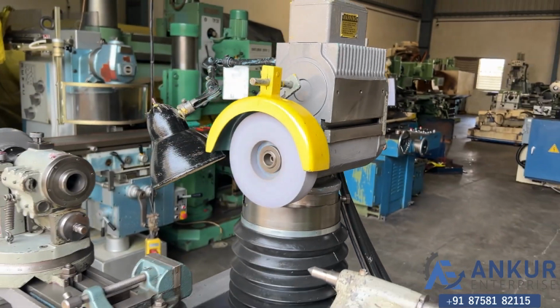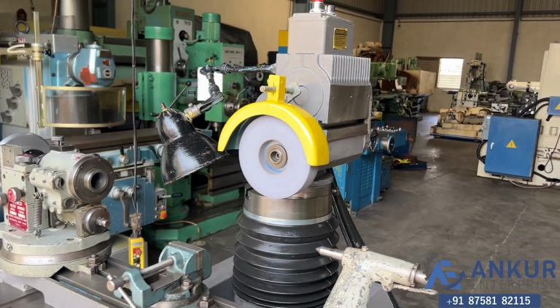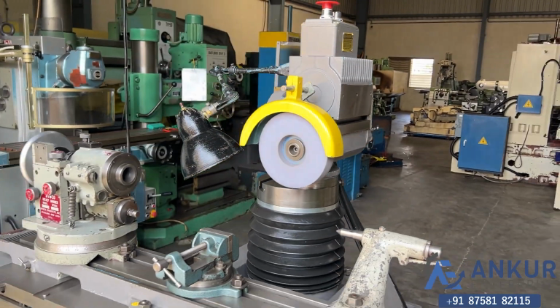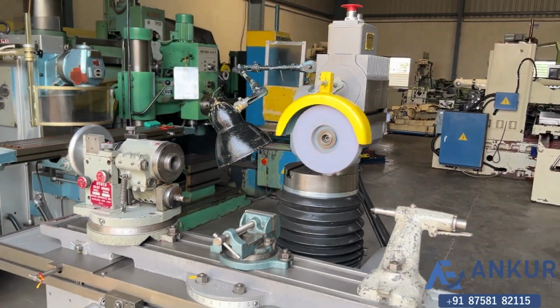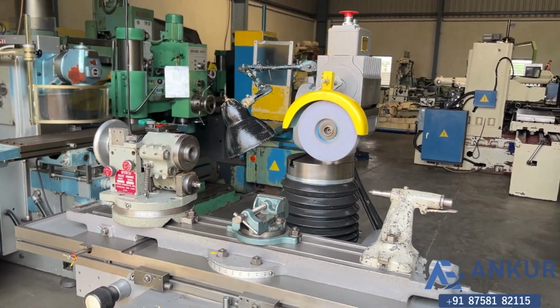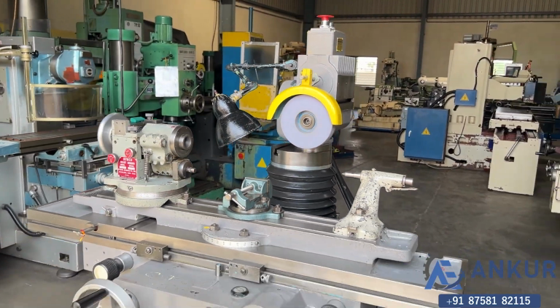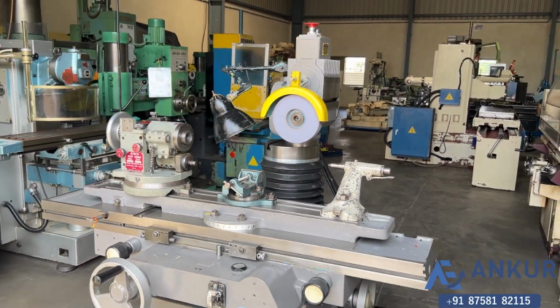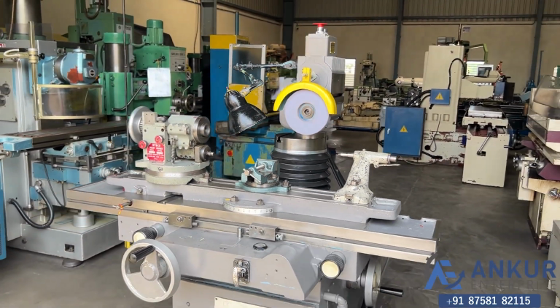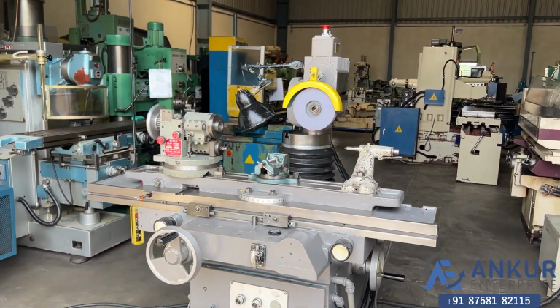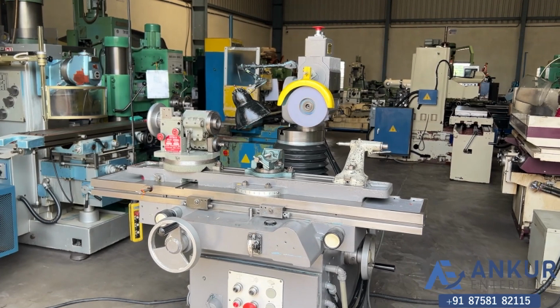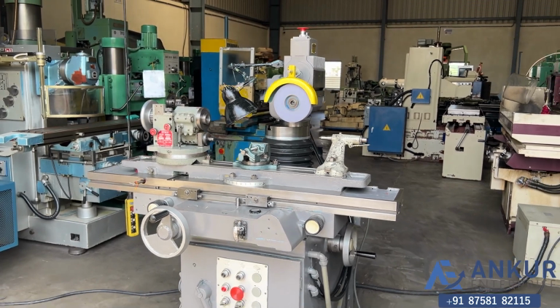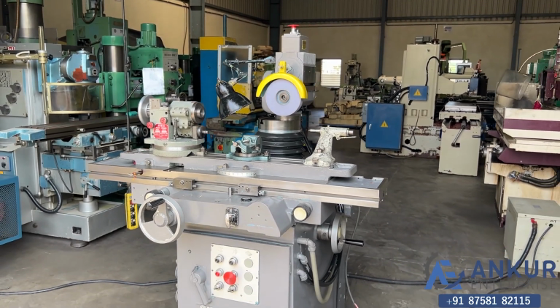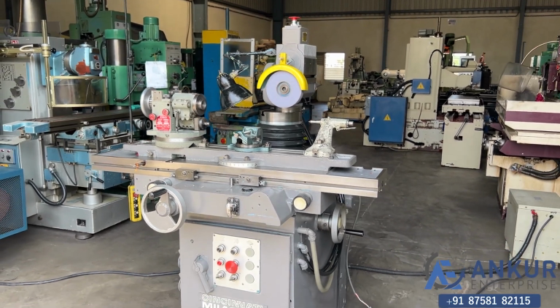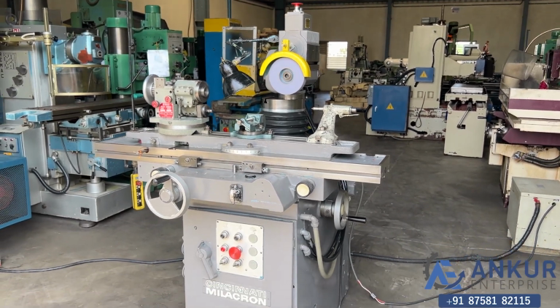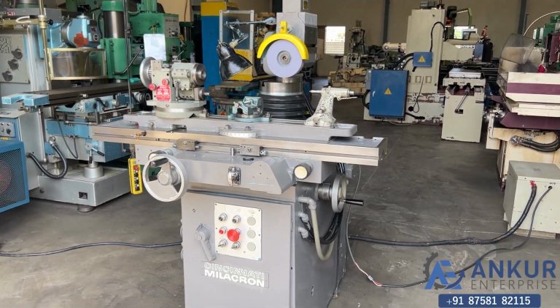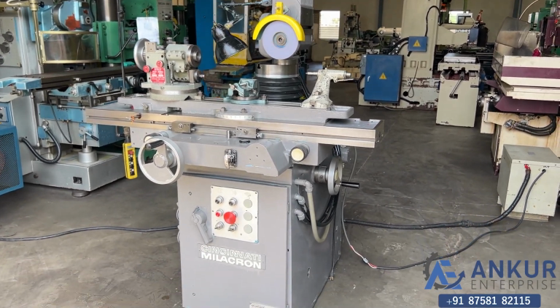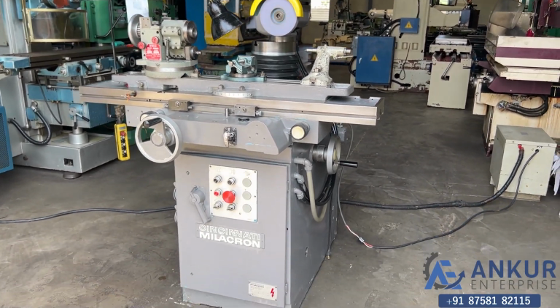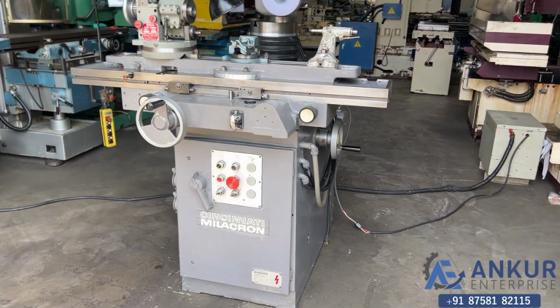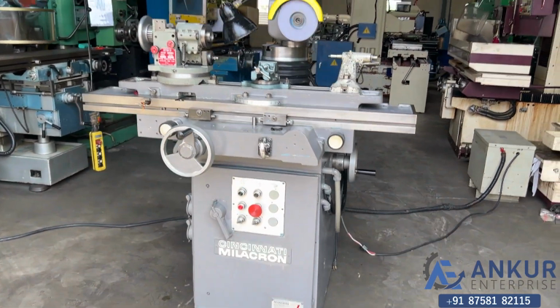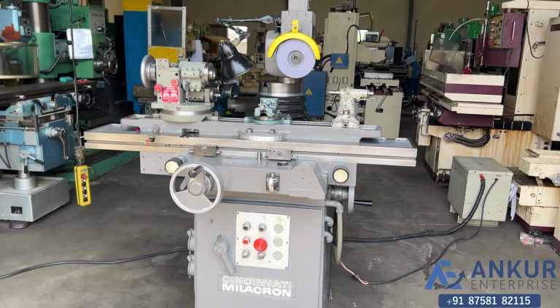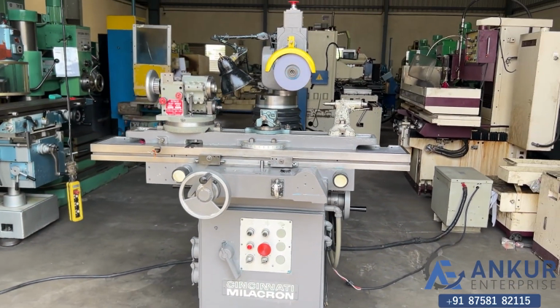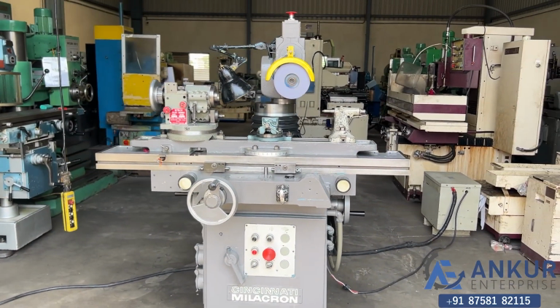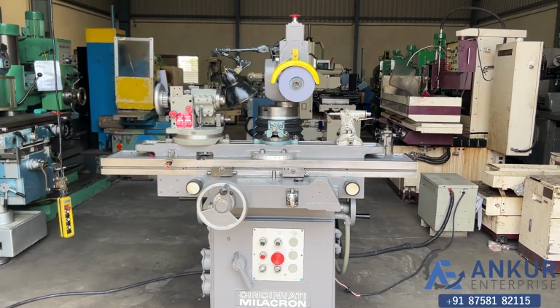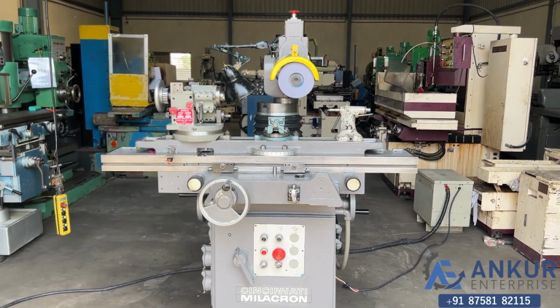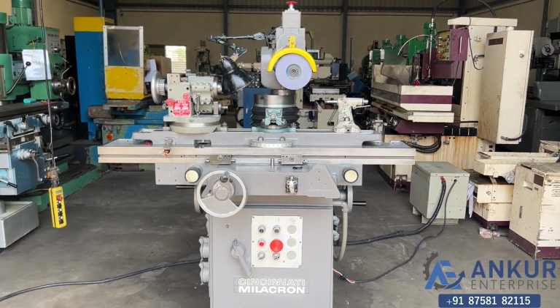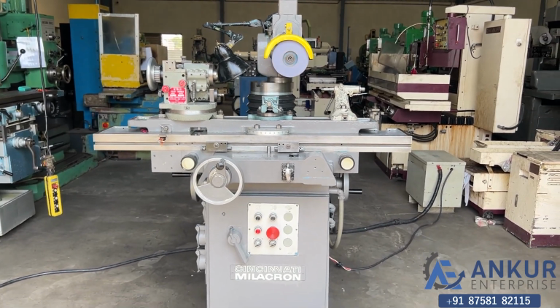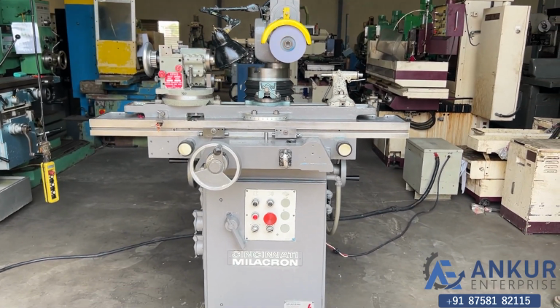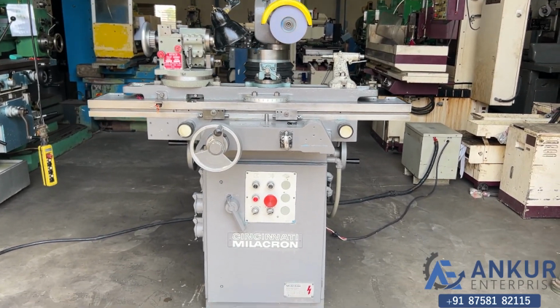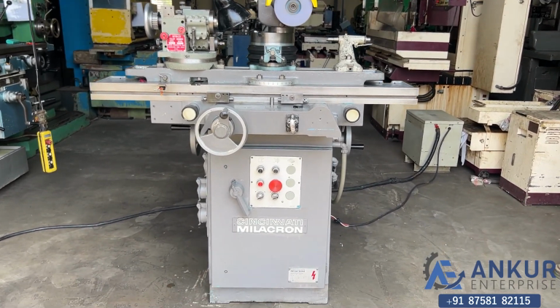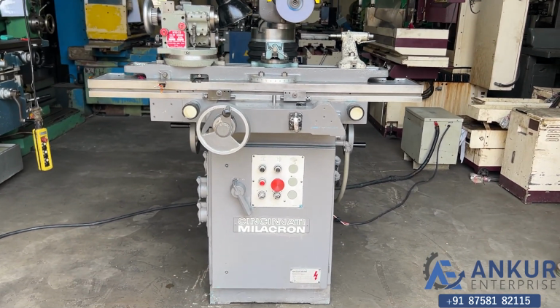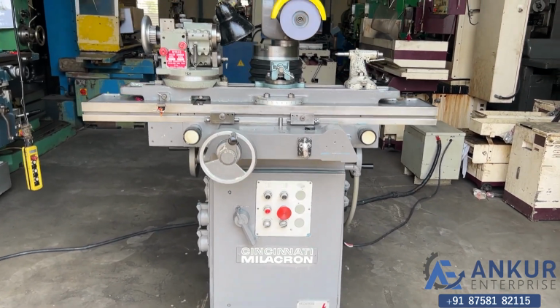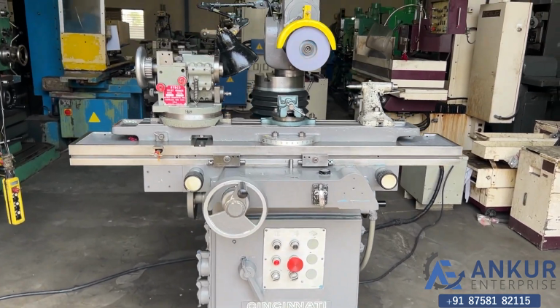The wheel diameter will also be changed for demonstration. The overall condition of the machine is excellent, and all functions are working perfectly fine.